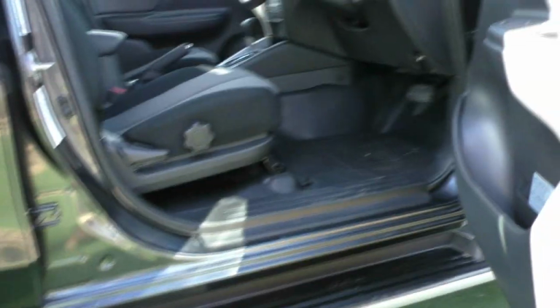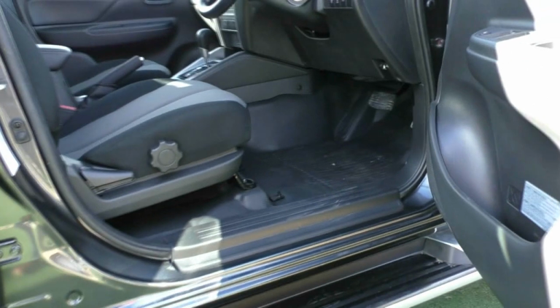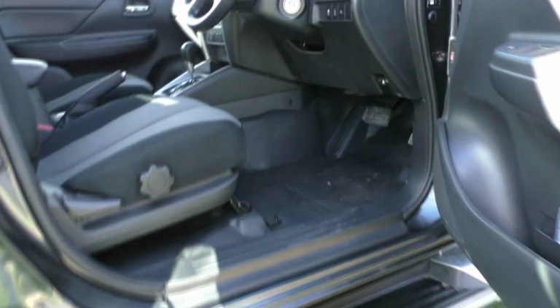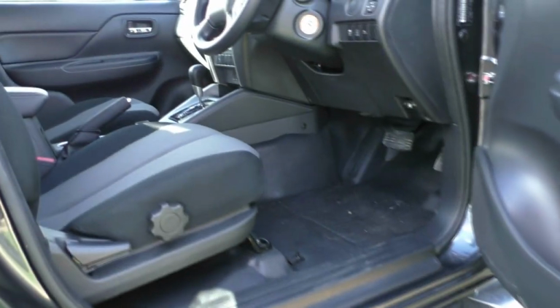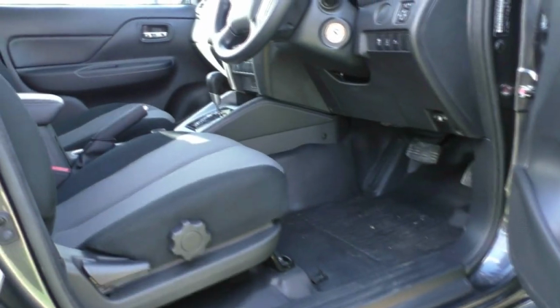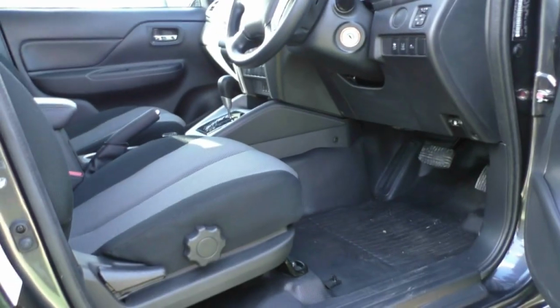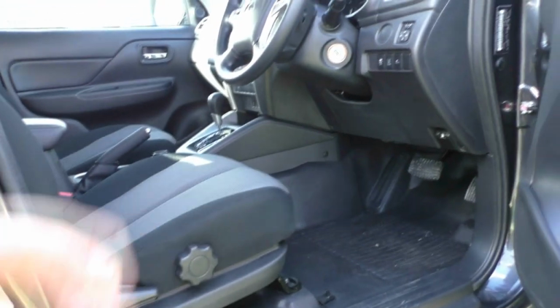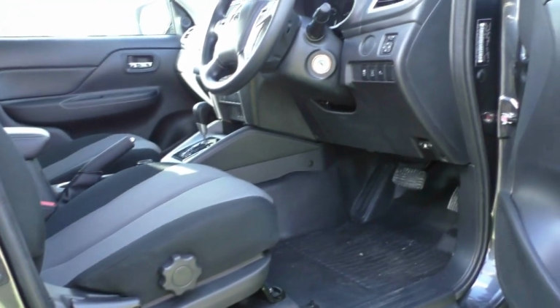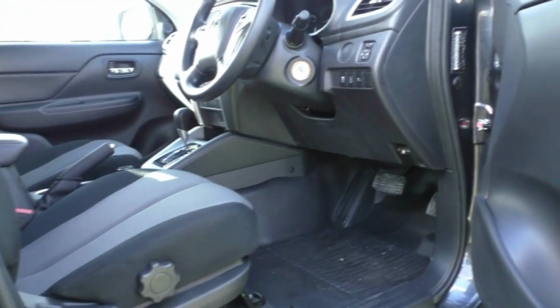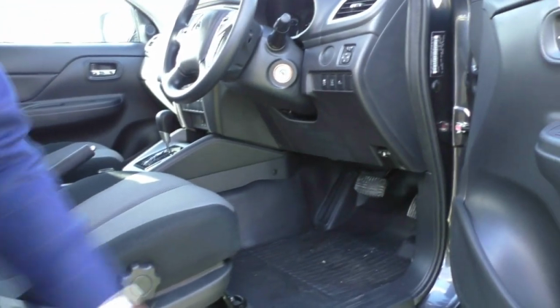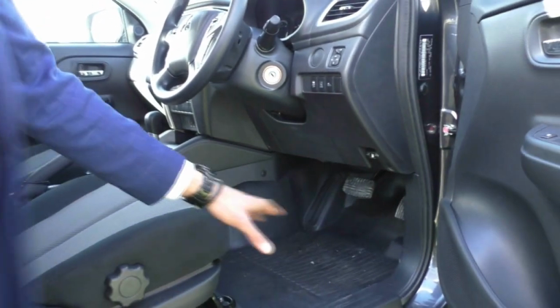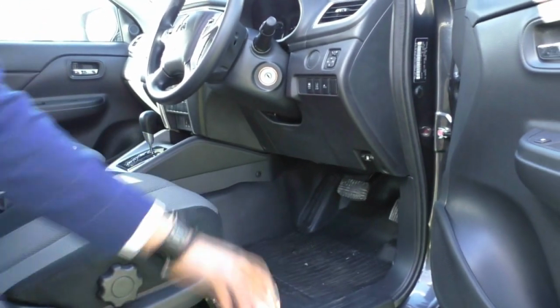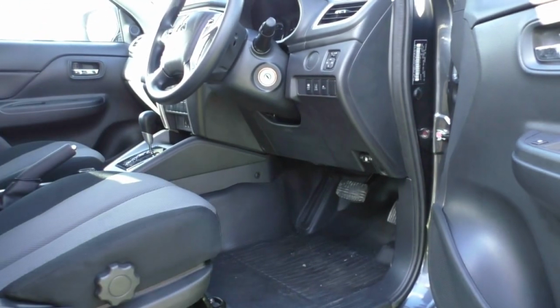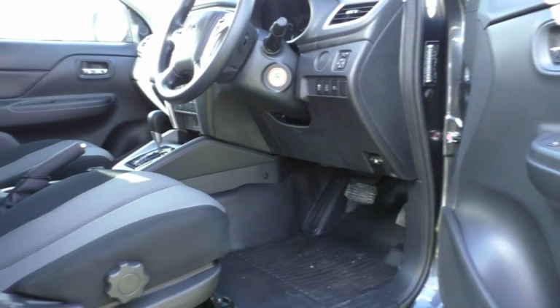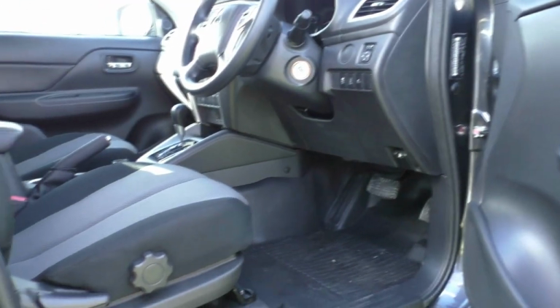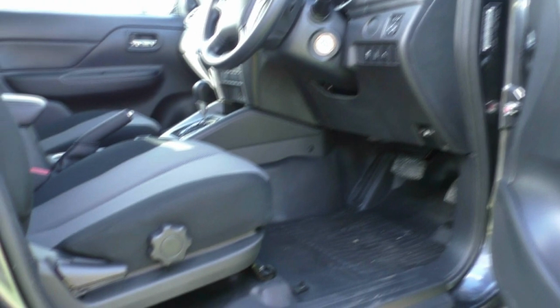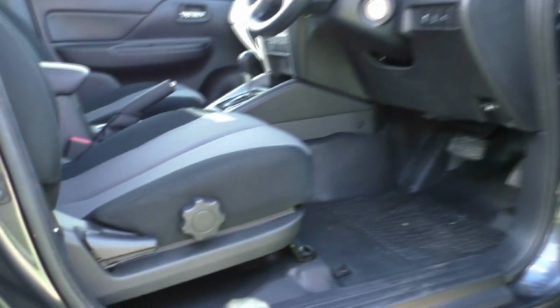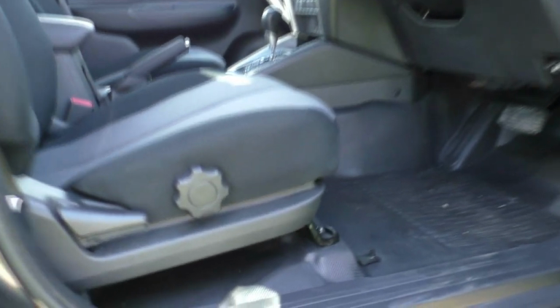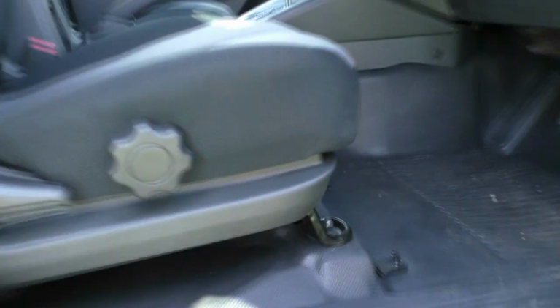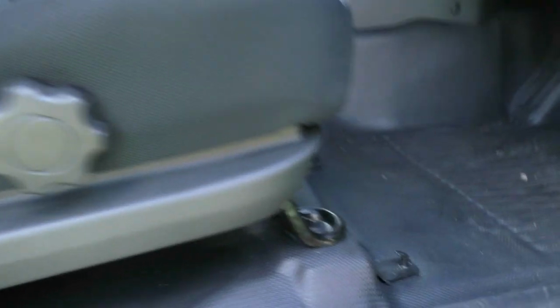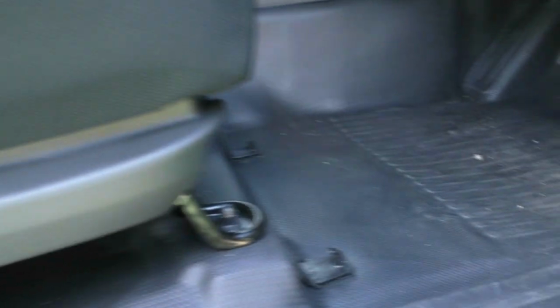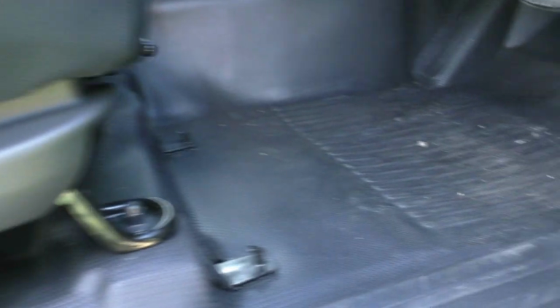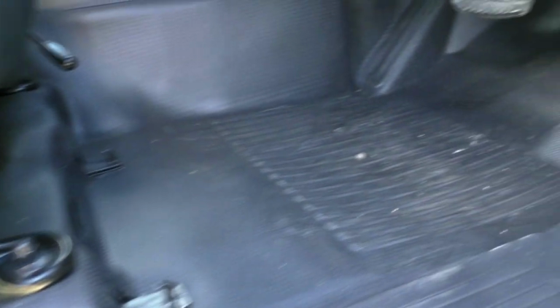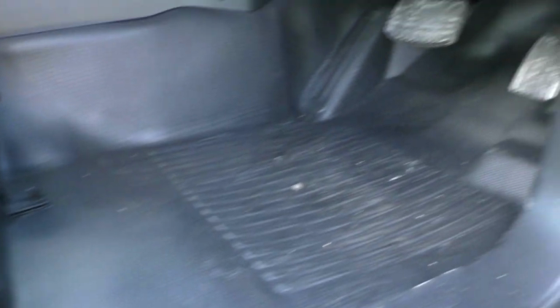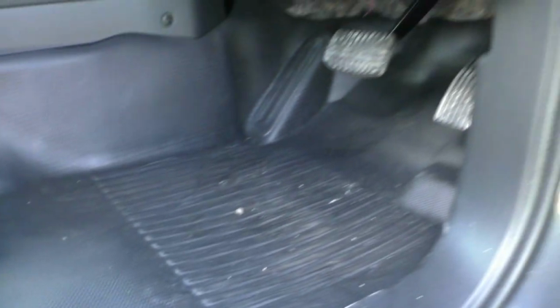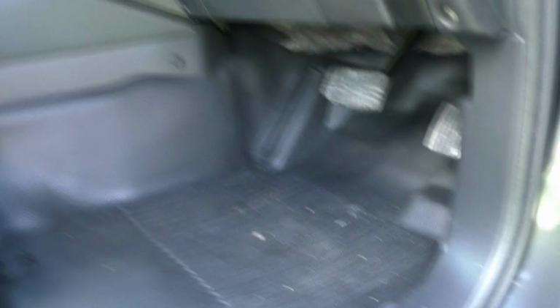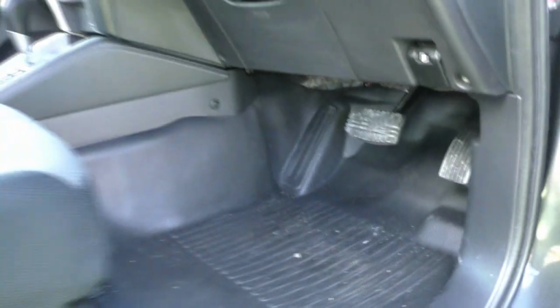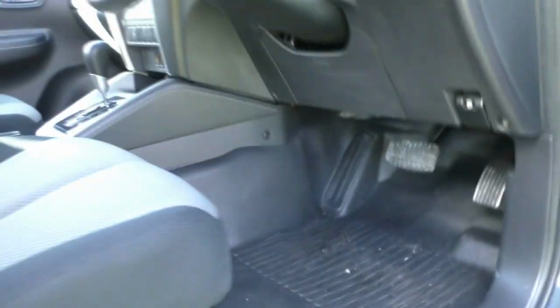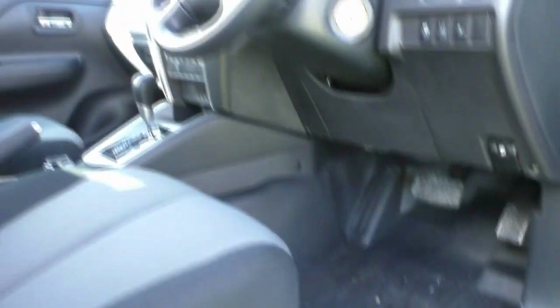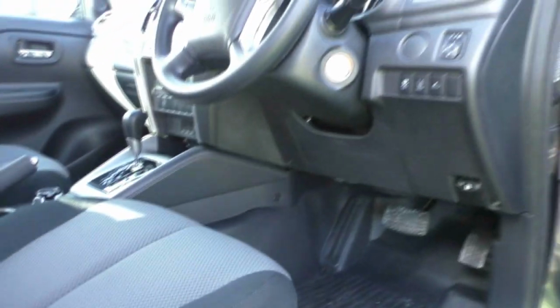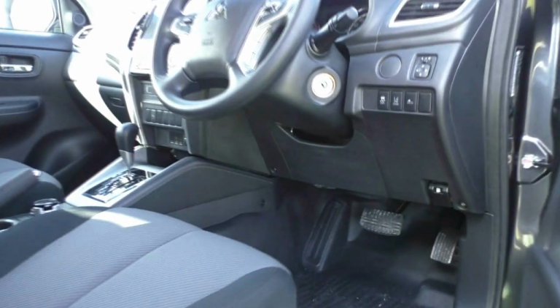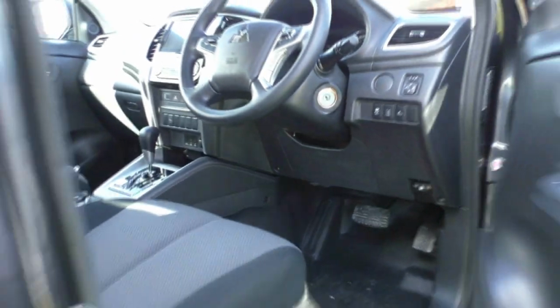Having a look inside the vehicle, being the GLX Plus, you do get that vinyl flooring as well, which is going to make it really easy to clean. So it's probably one of the best work vehicles on the market at the moment.